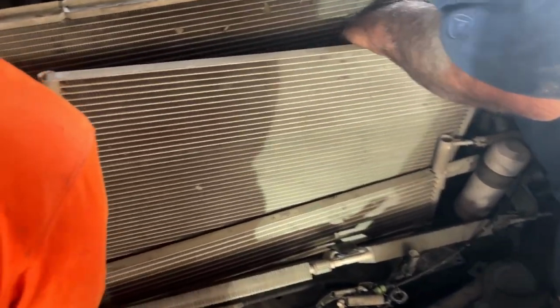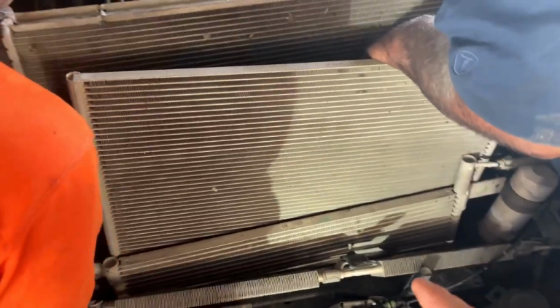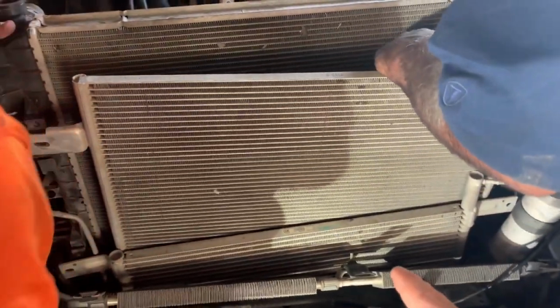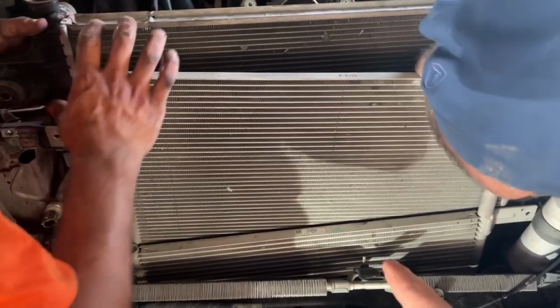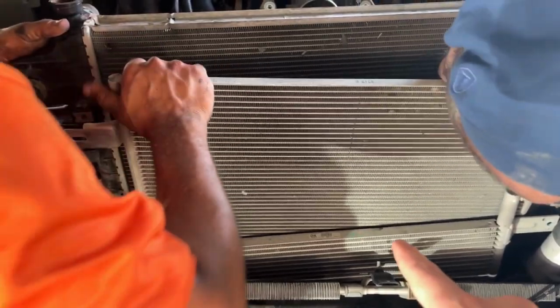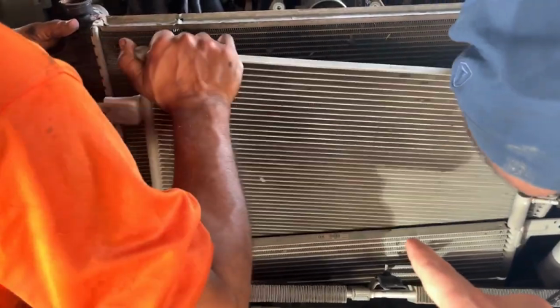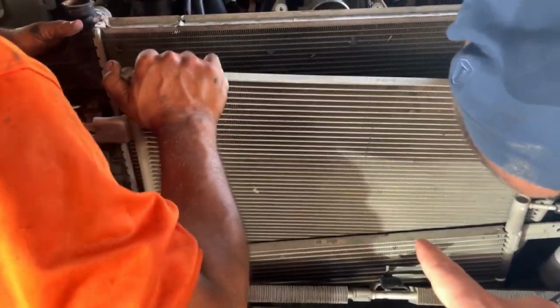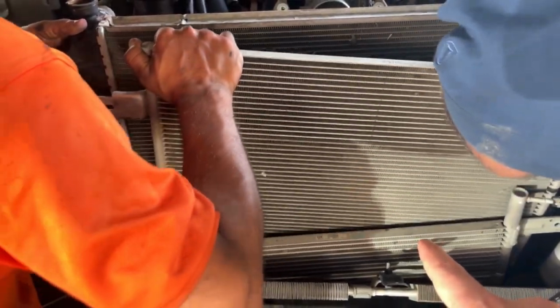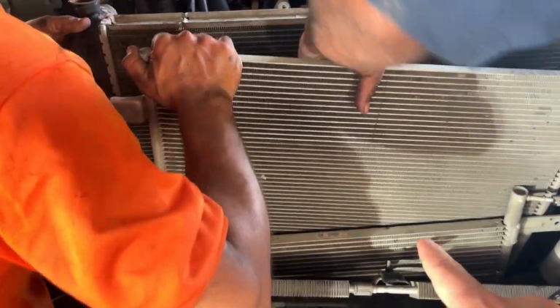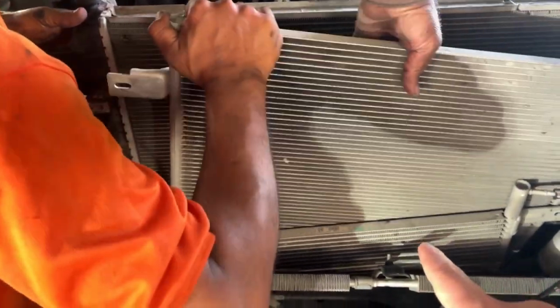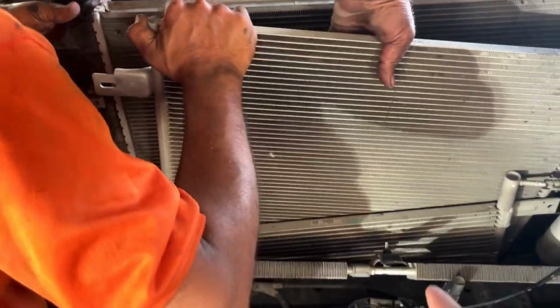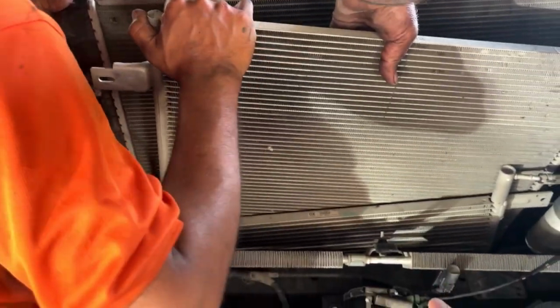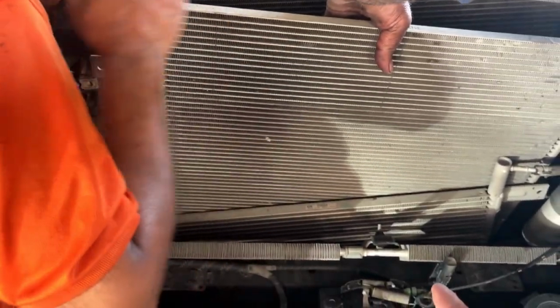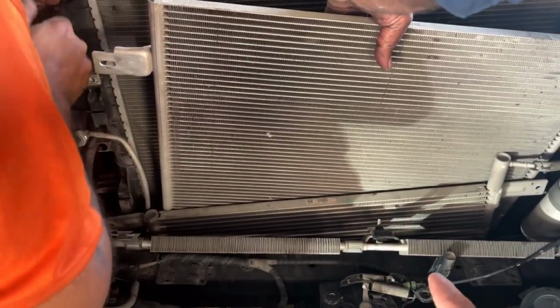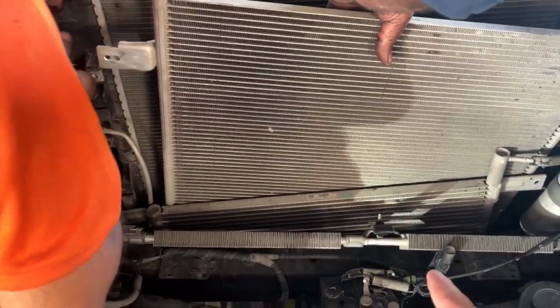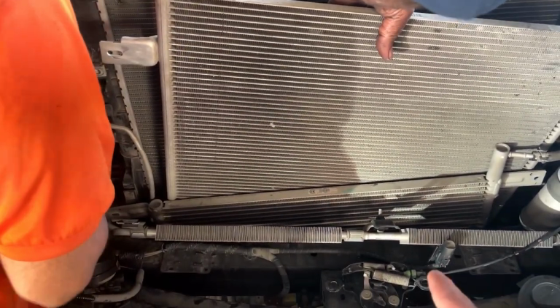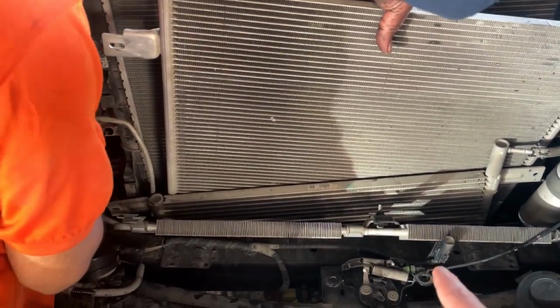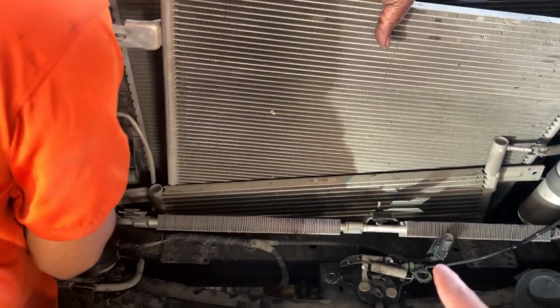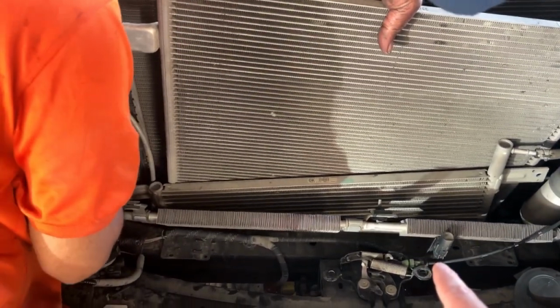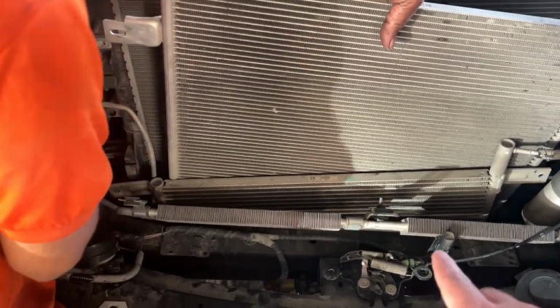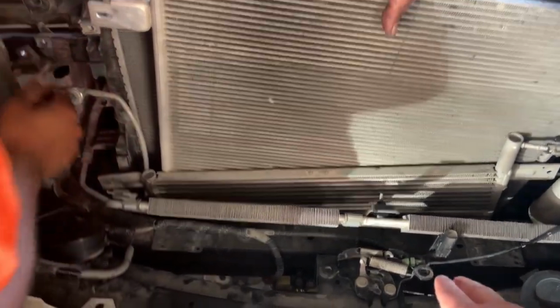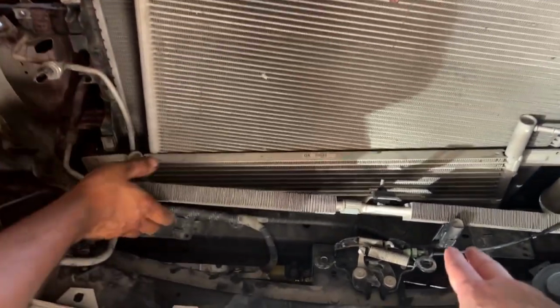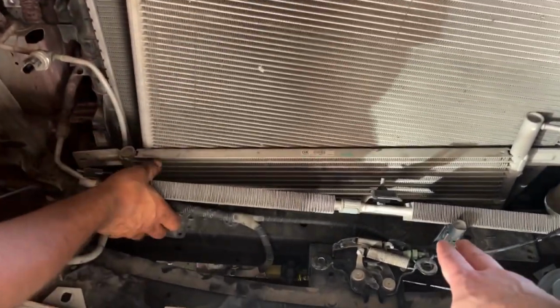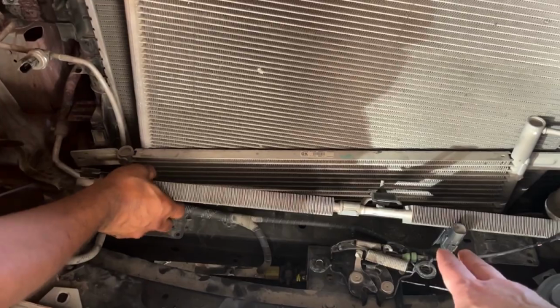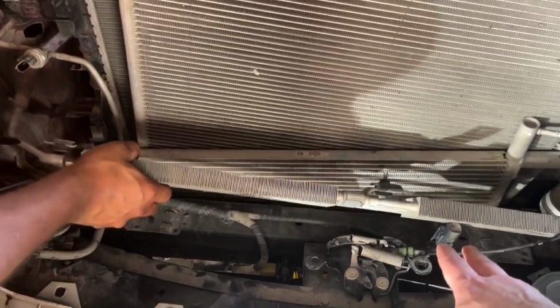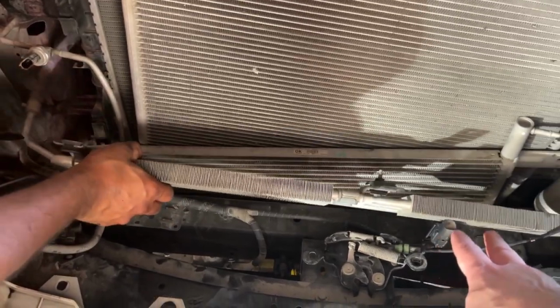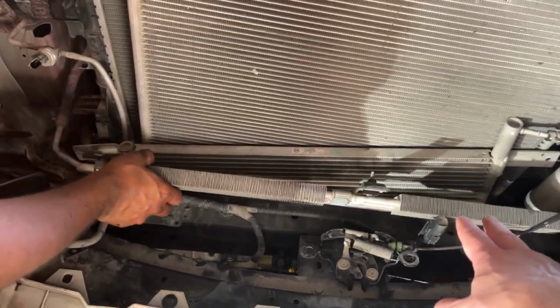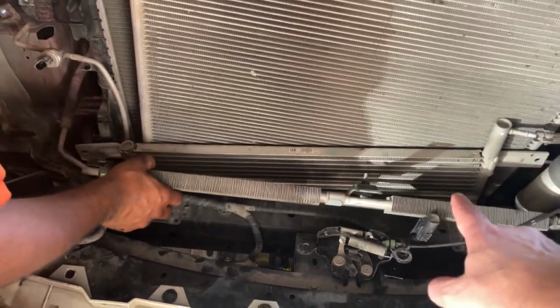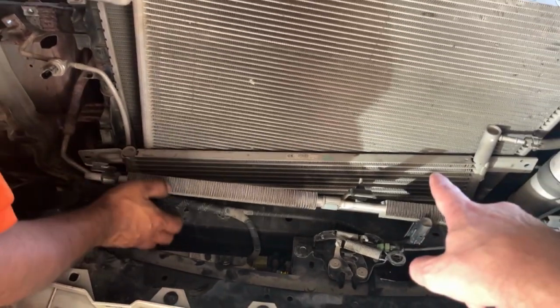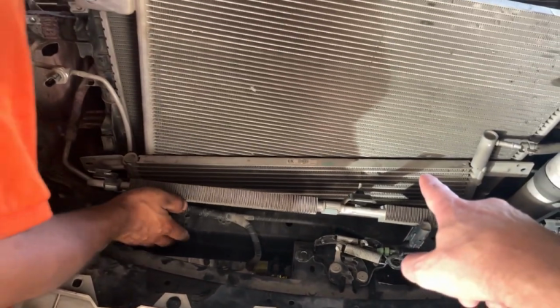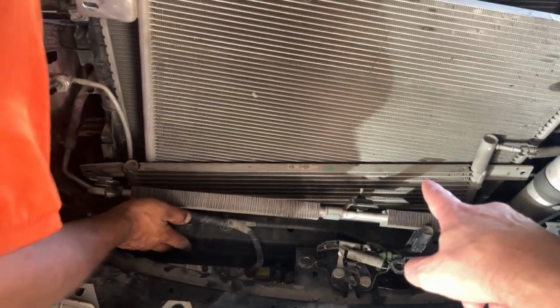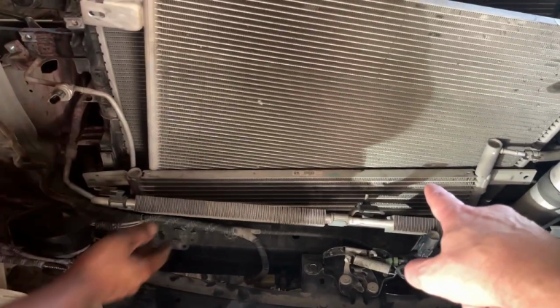This small radiator here is for gear cooling and this one is for power steering cooling. And this one here is for gear cooling.